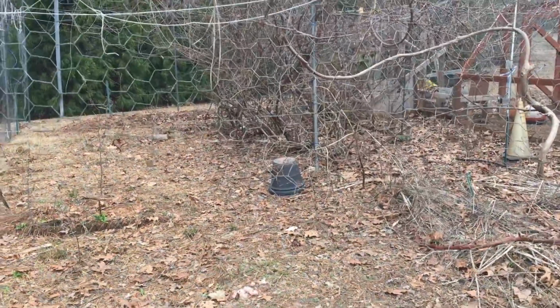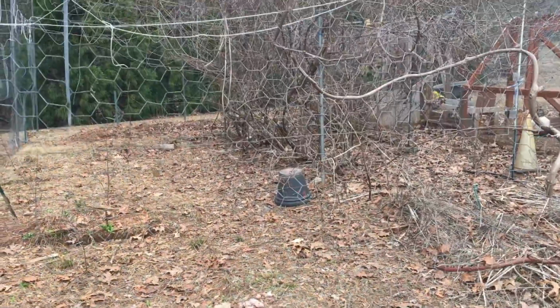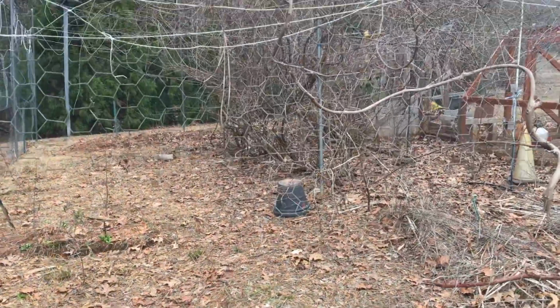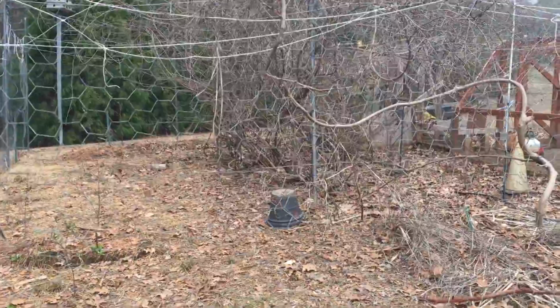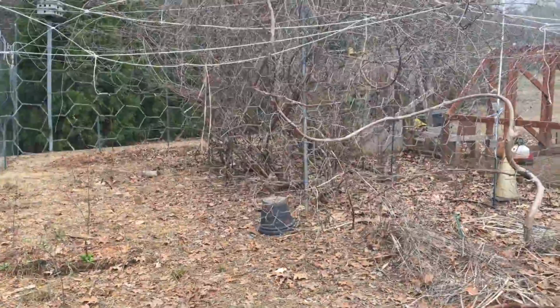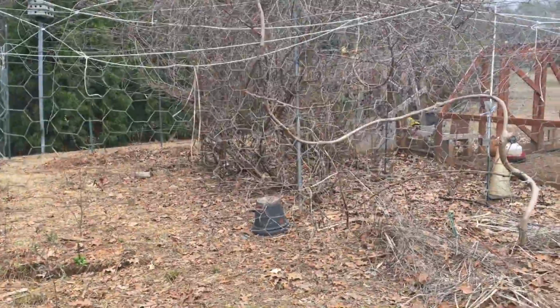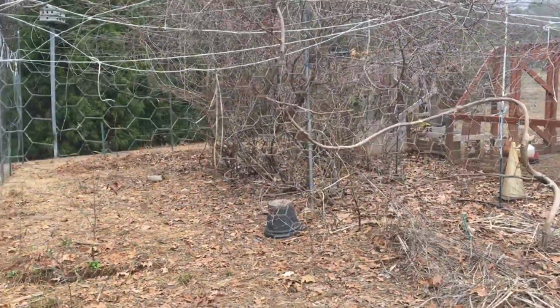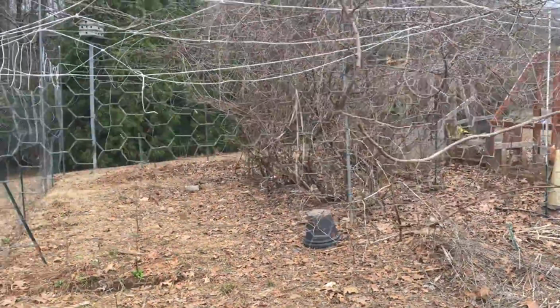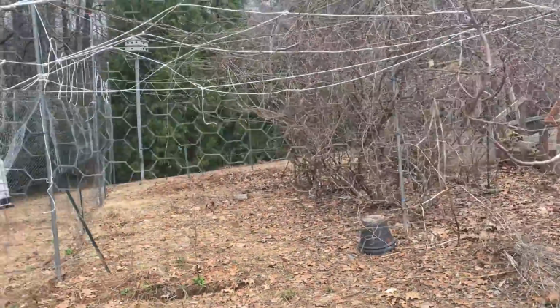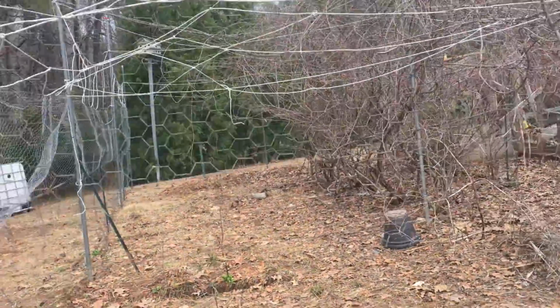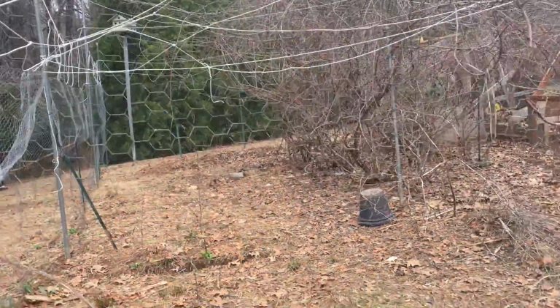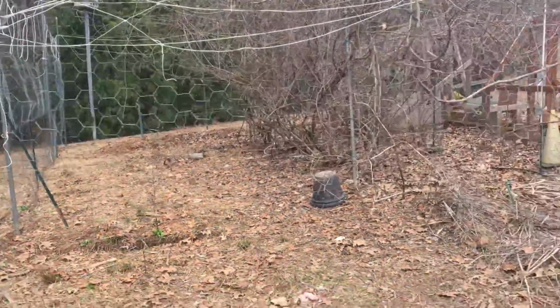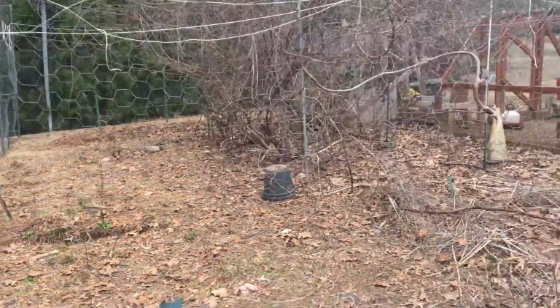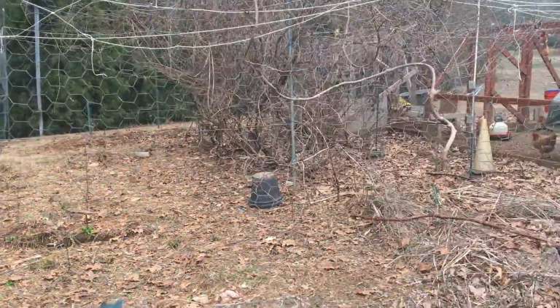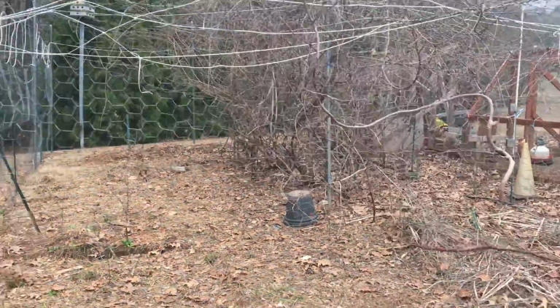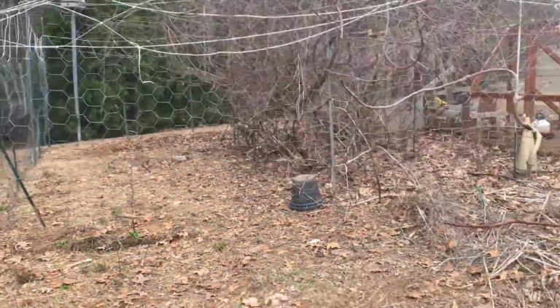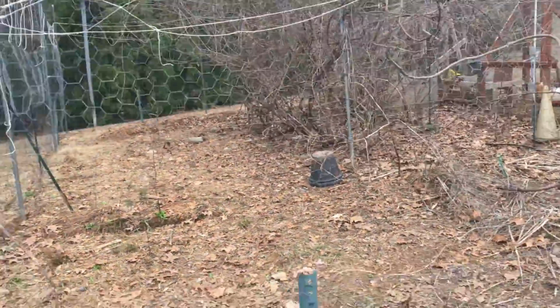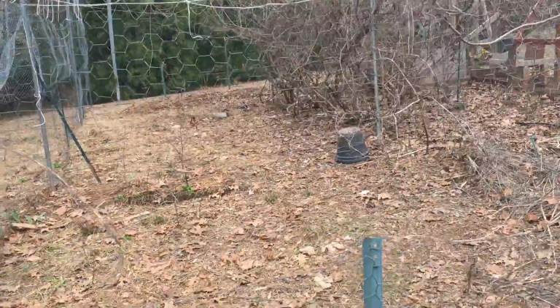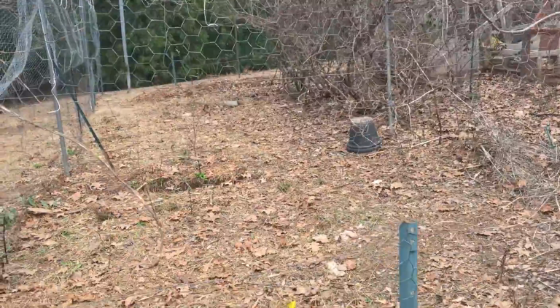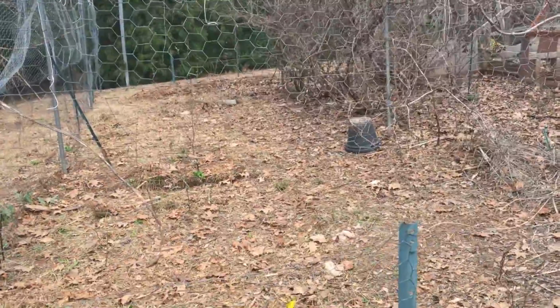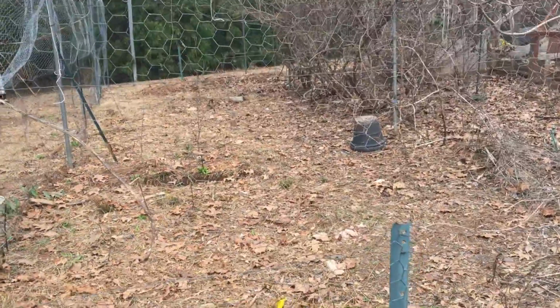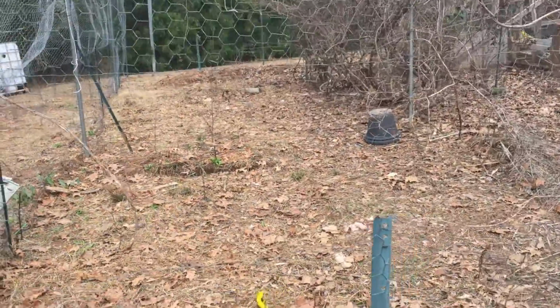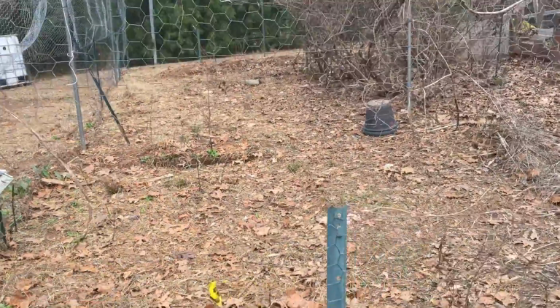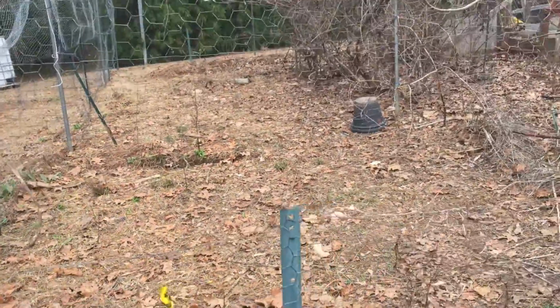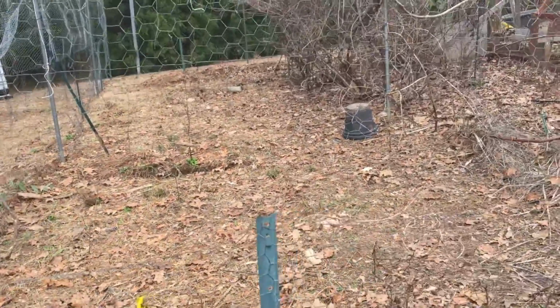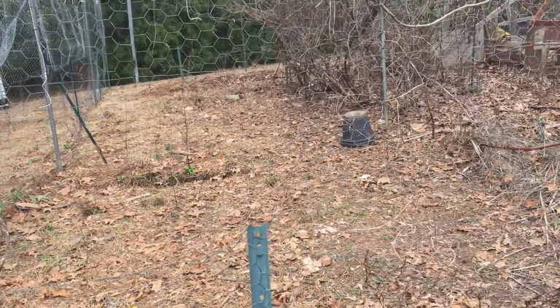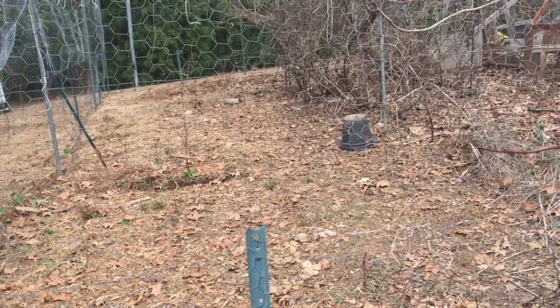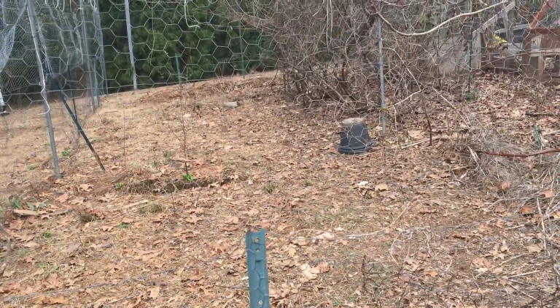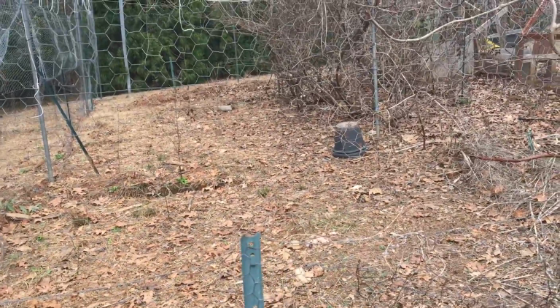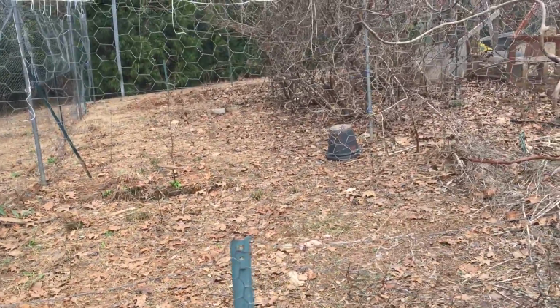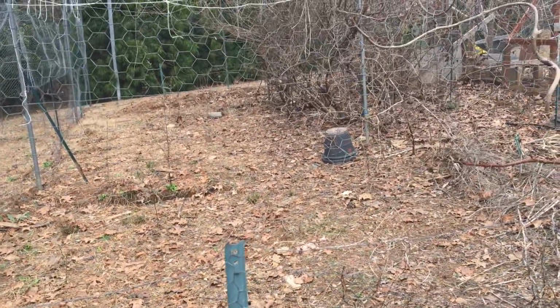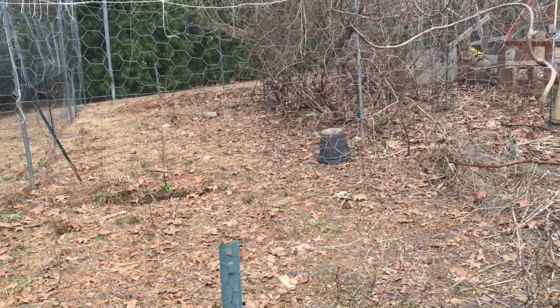But the kiwi vines protect the chickens, and the chickens should contribute to building the soil in the area around the roots of the kiwi vines.